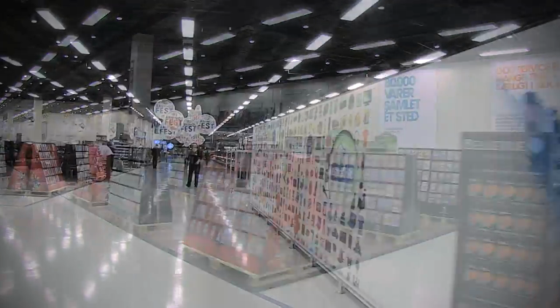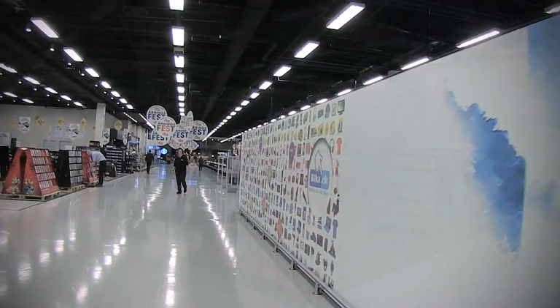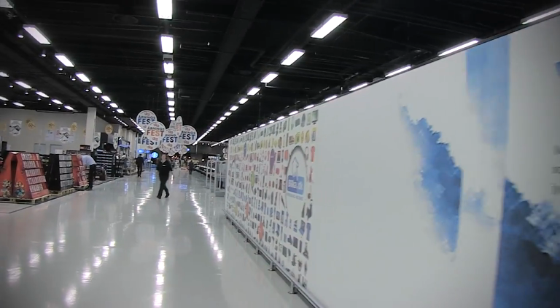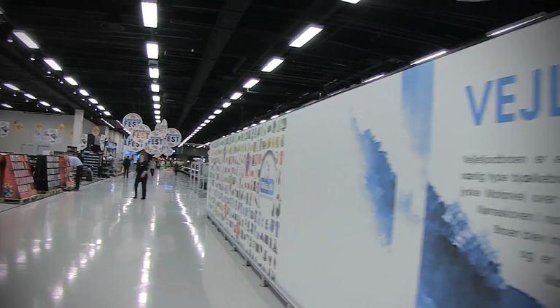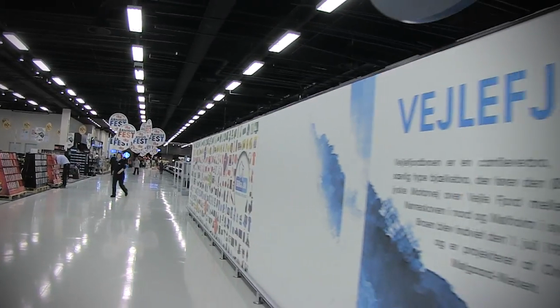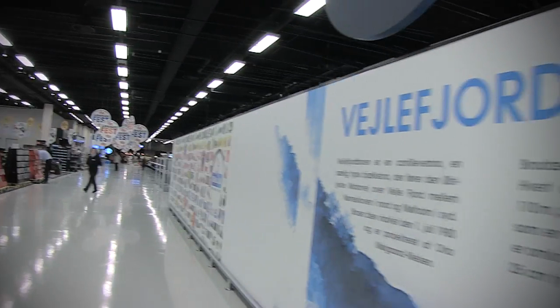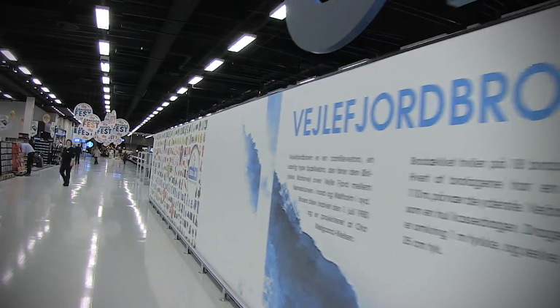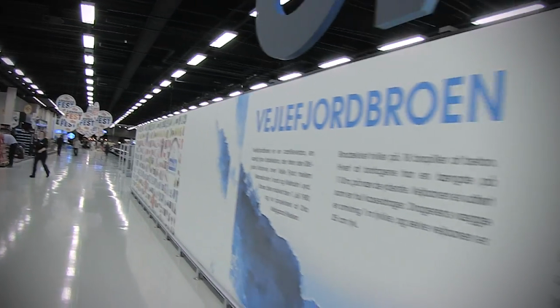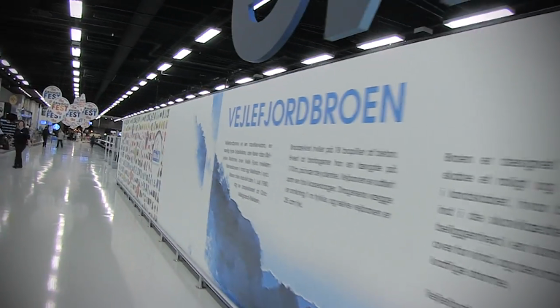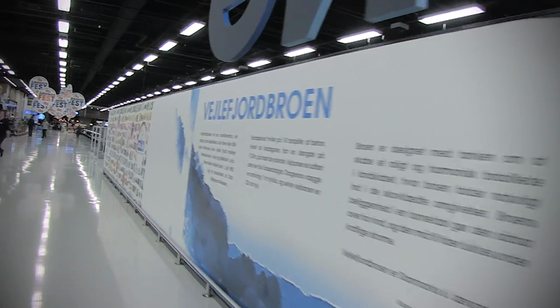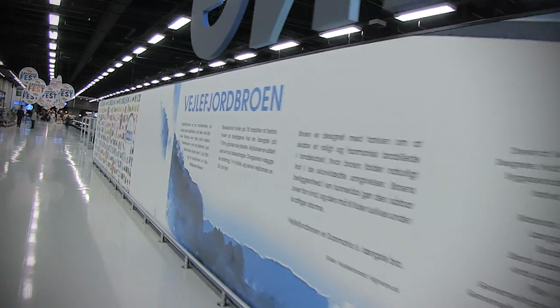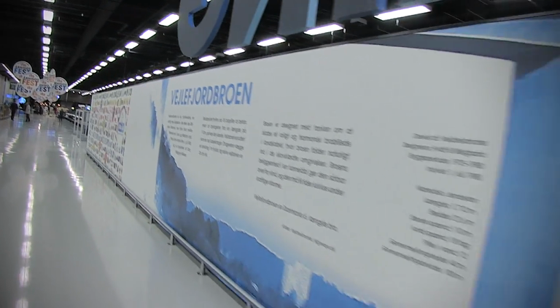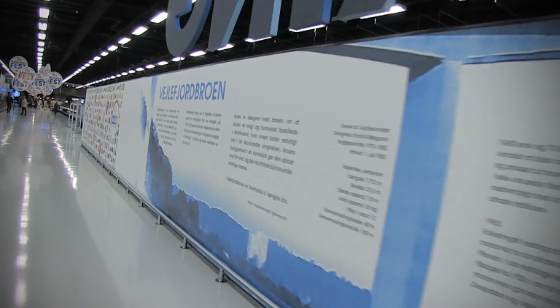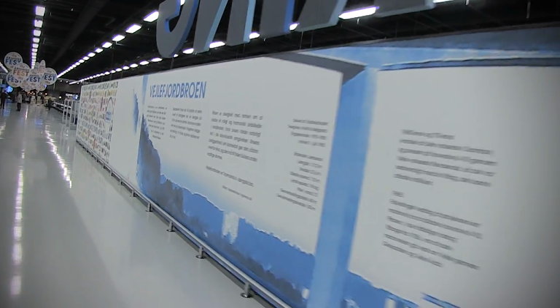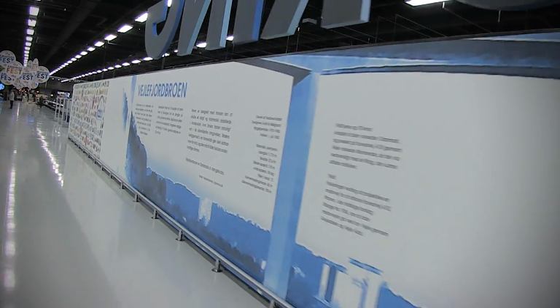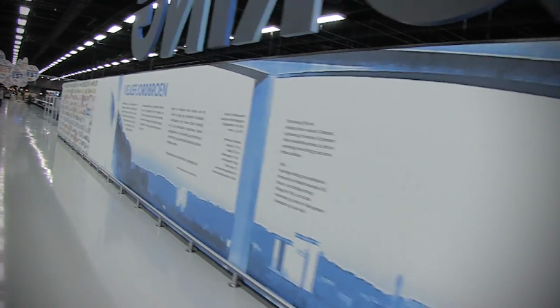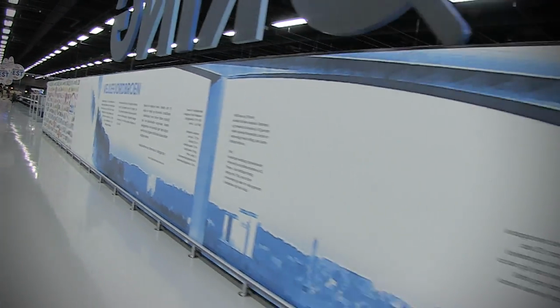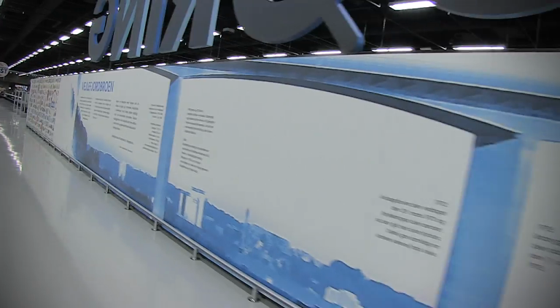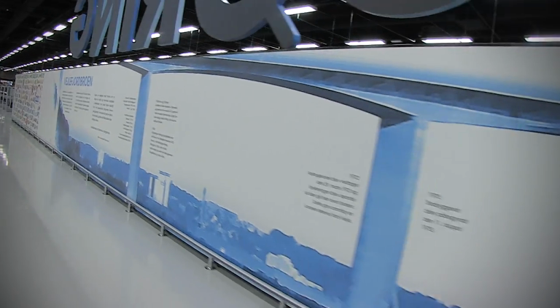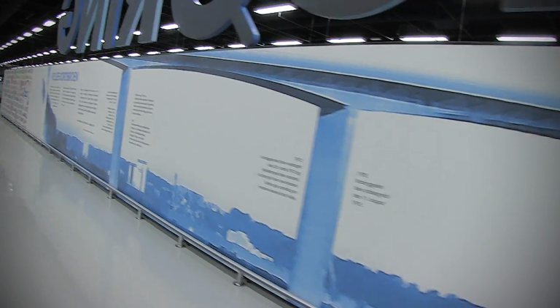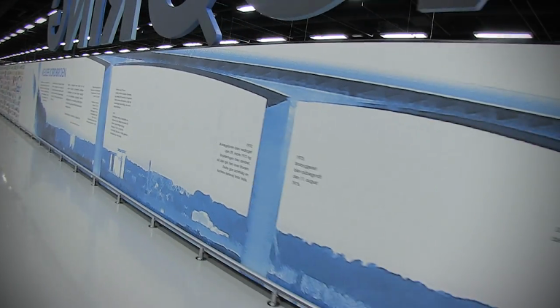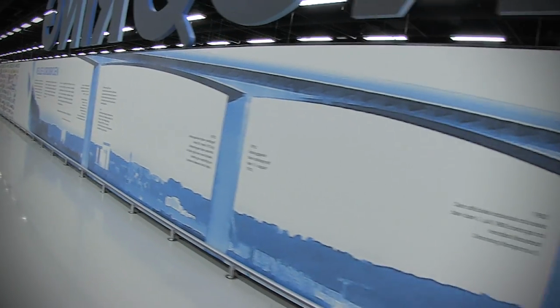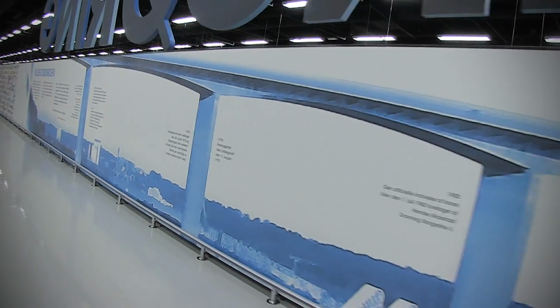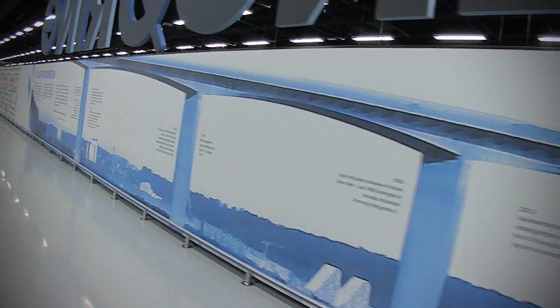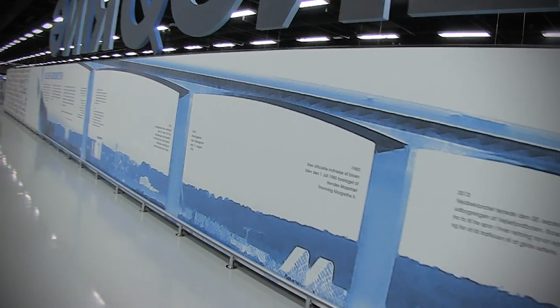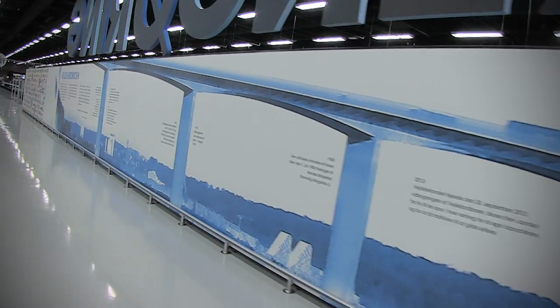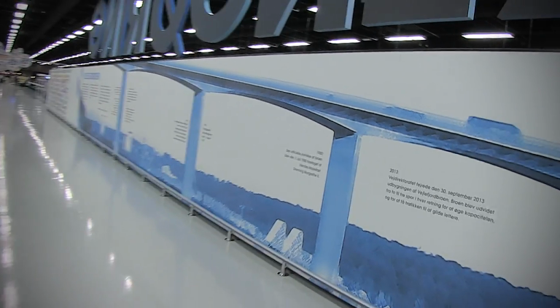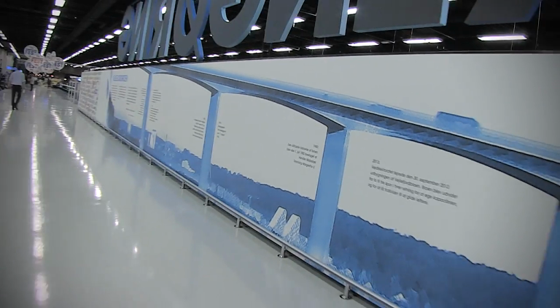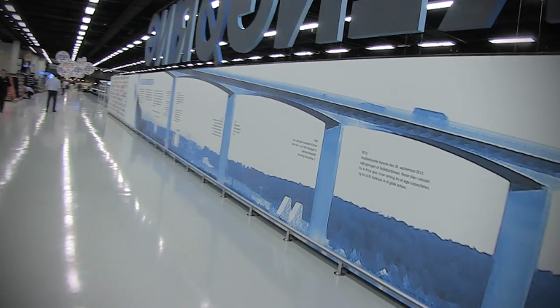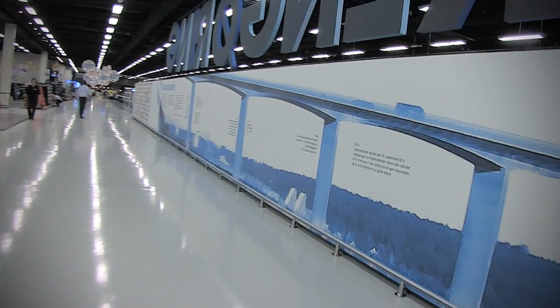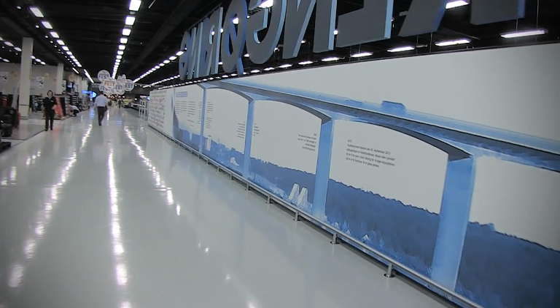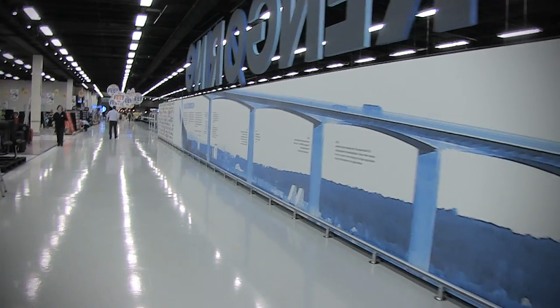Pilka is proud to be part of Vila. That is why we have put up a tribute to the city landmark, the Vila Fjordbro. It is 14 meters long and quite spectacular.